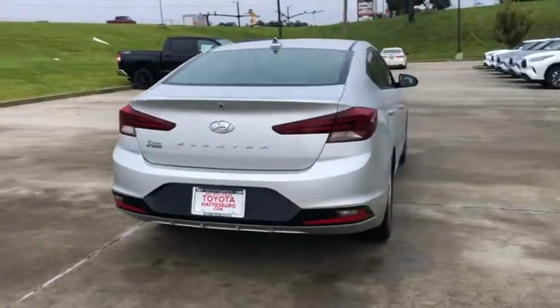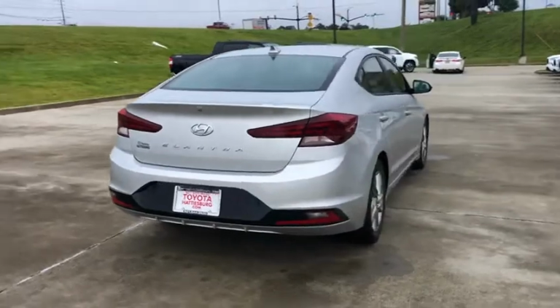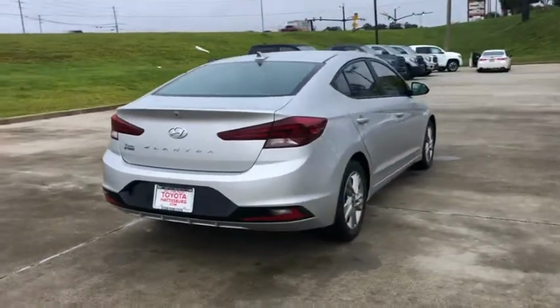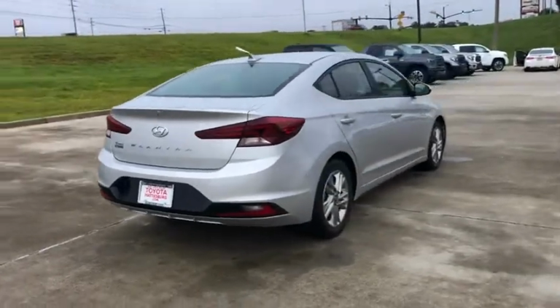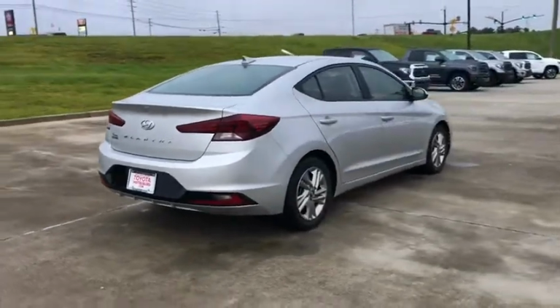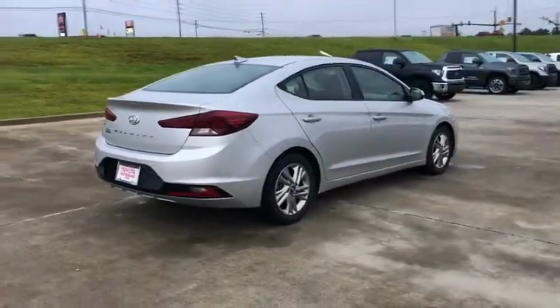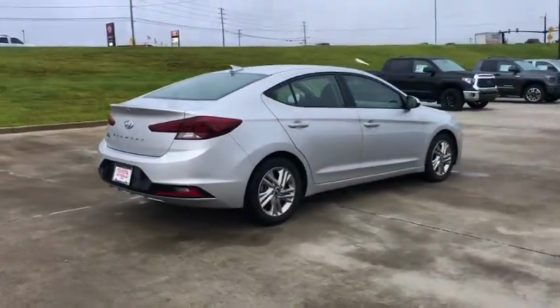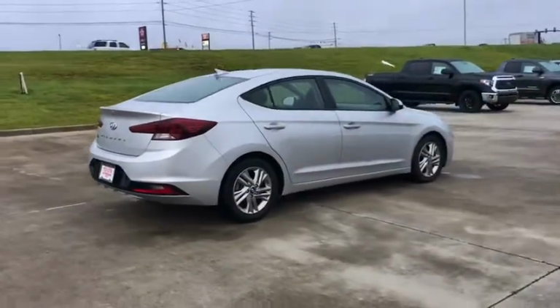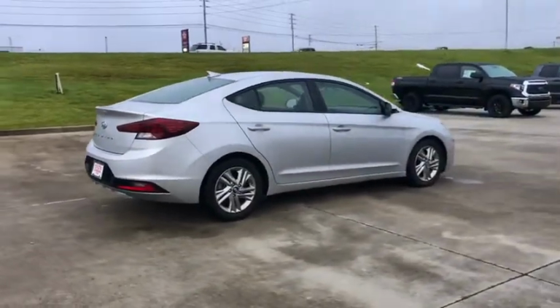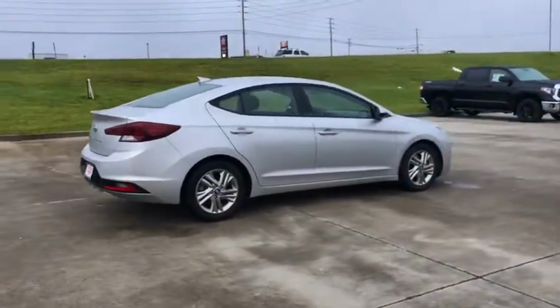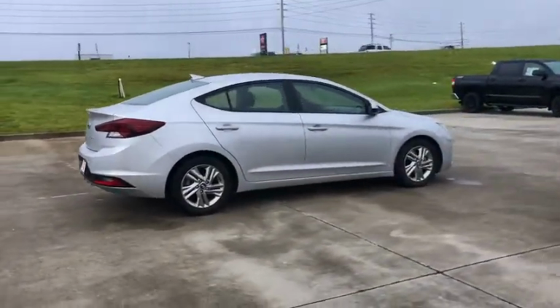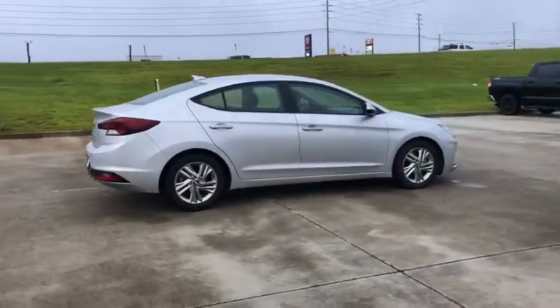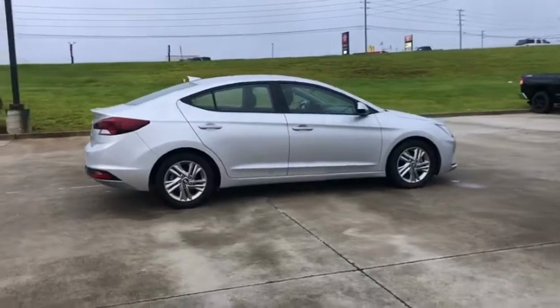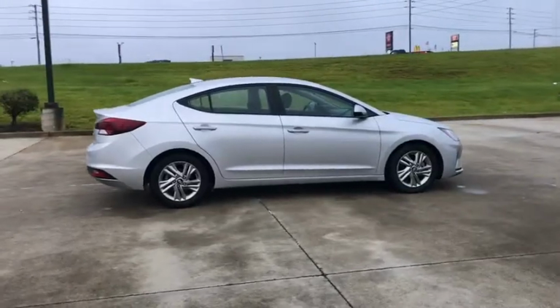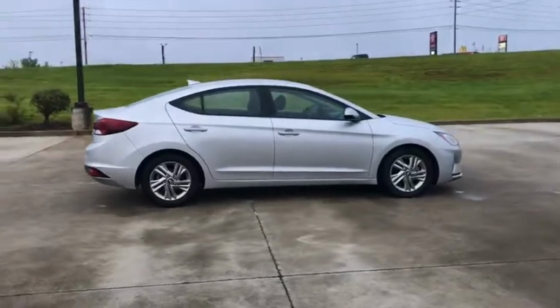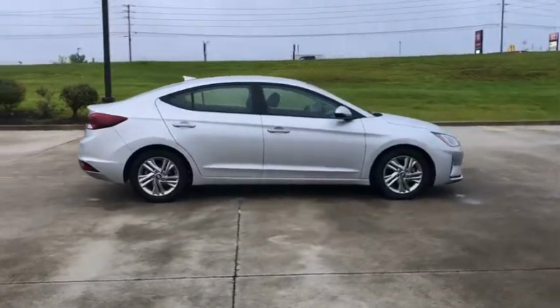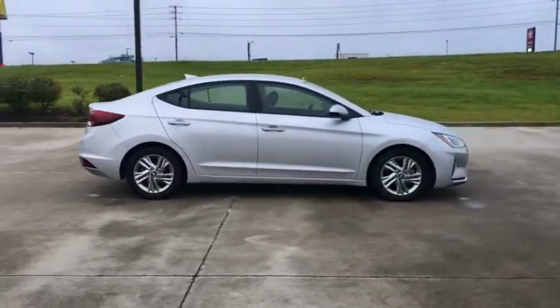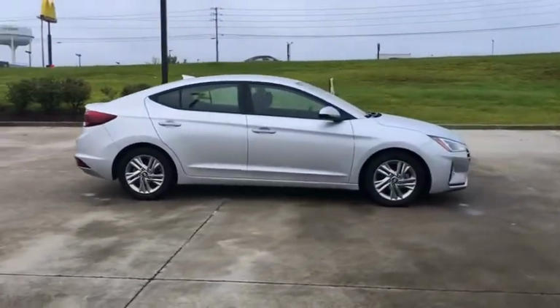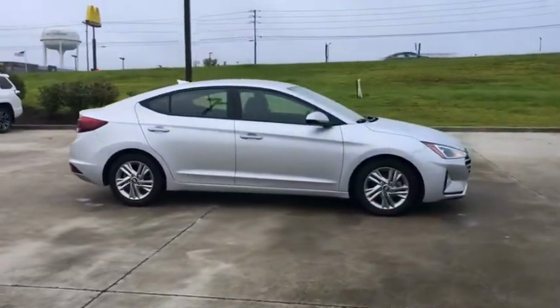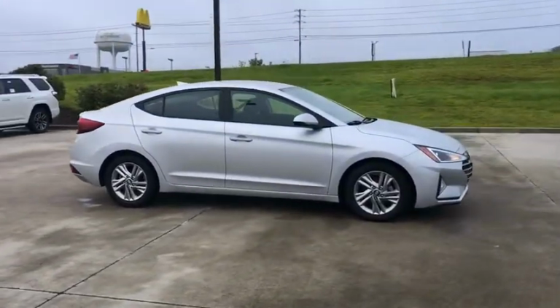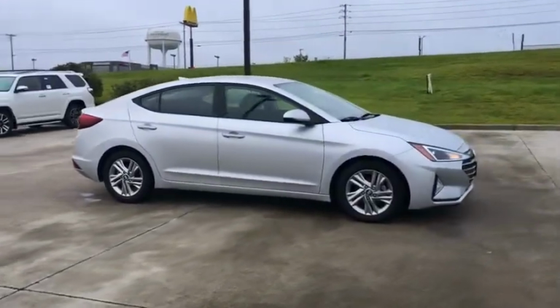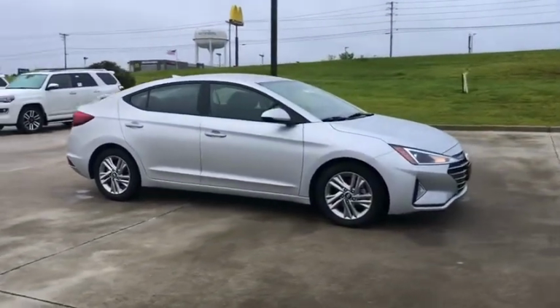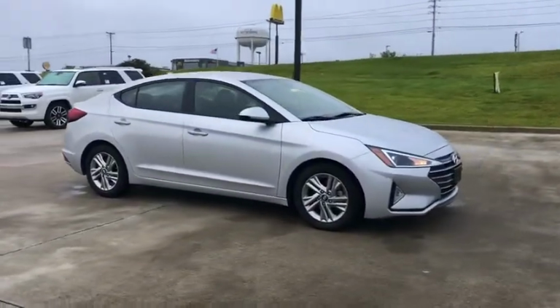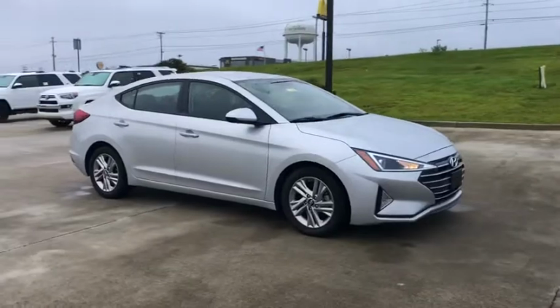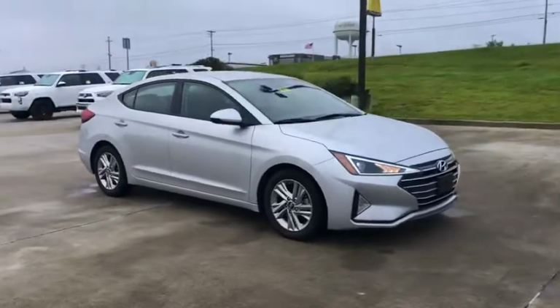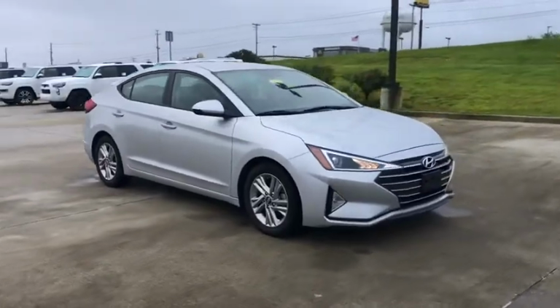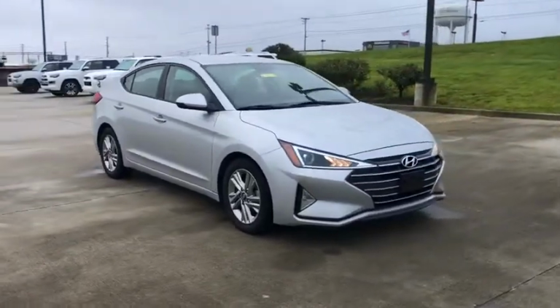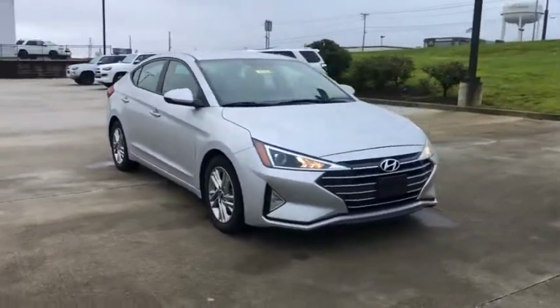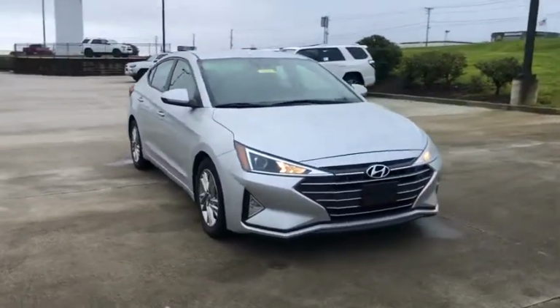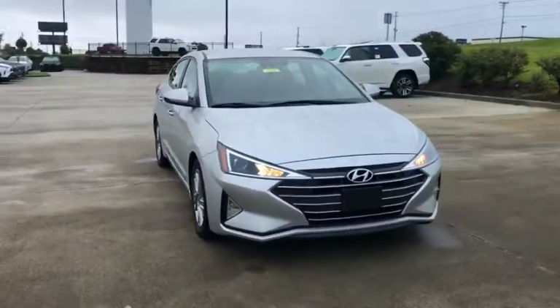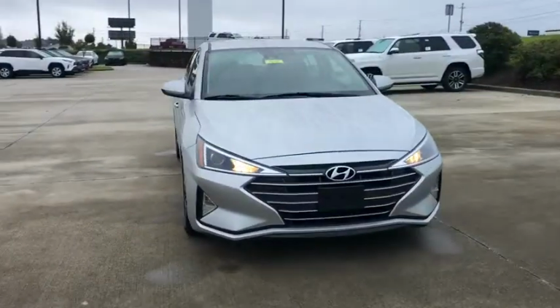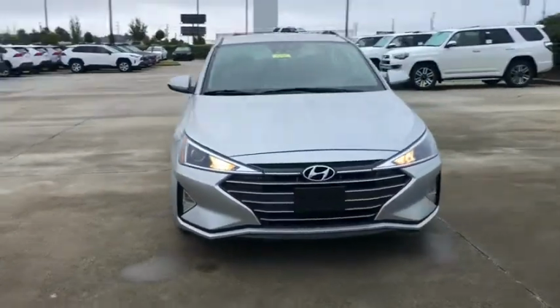This vehicle has less than 50,000 miles. Here are some of this vehicle's great options: backup camera, steering wheel audio controls, keyless entry, stability control, traction control, lane departure warning, anti-lock braking system, Bluetooth.